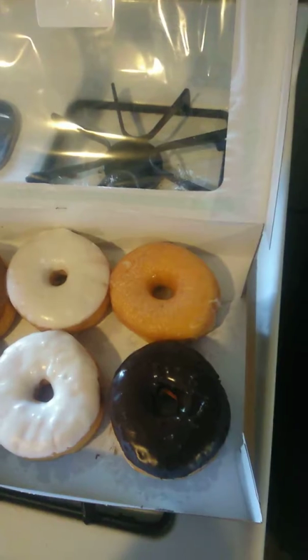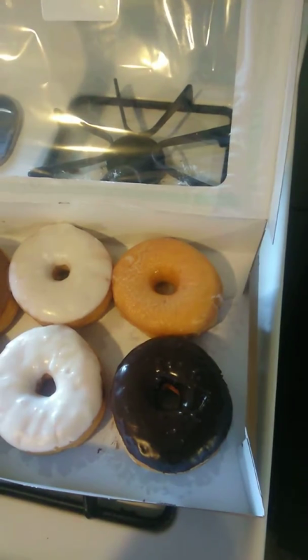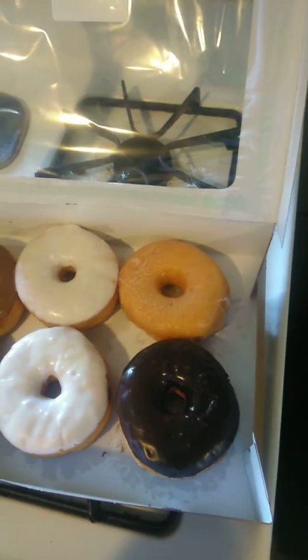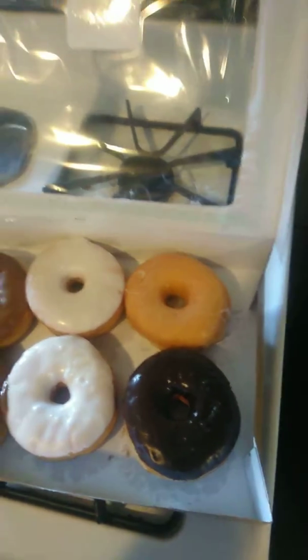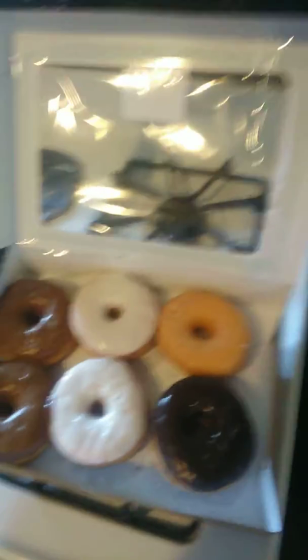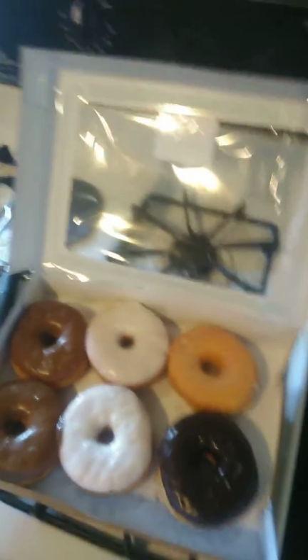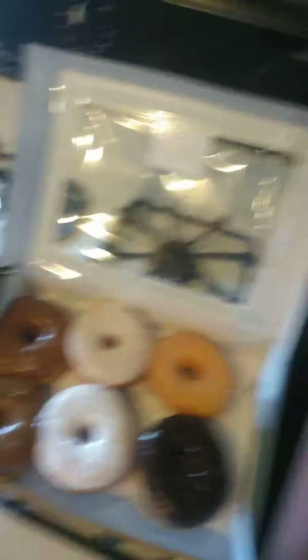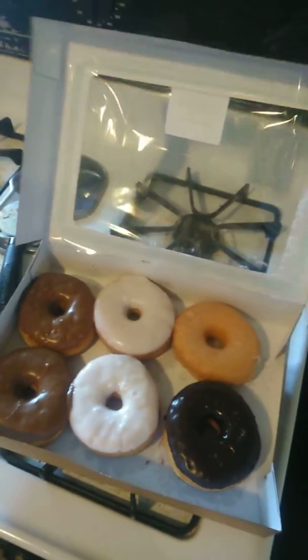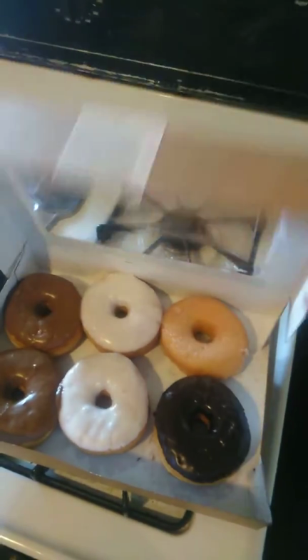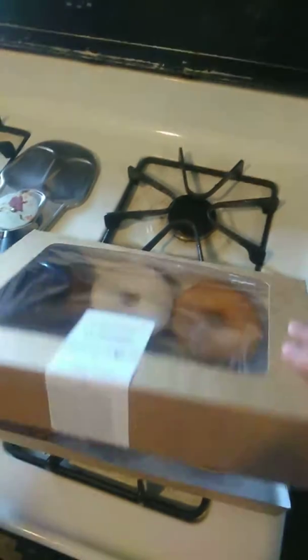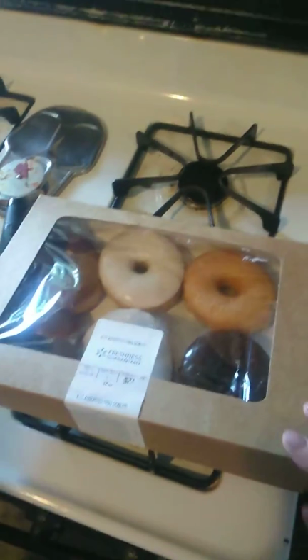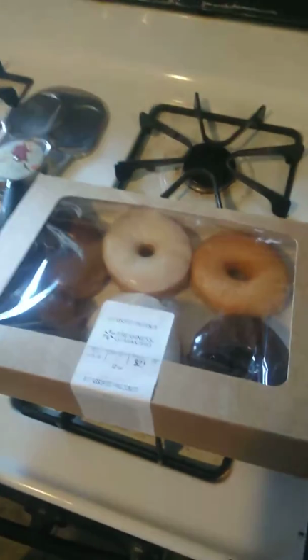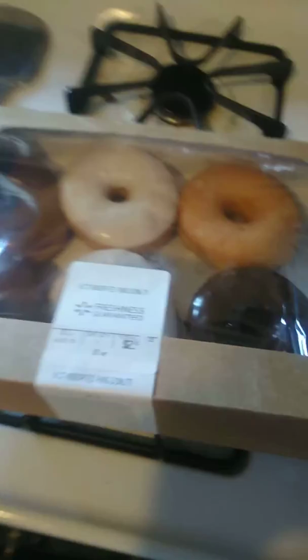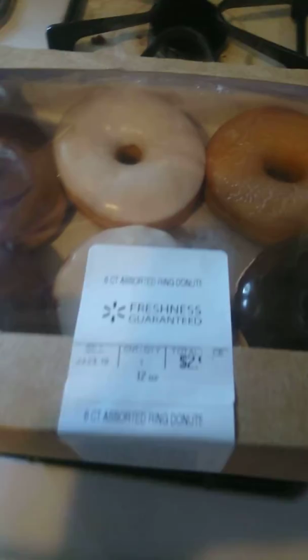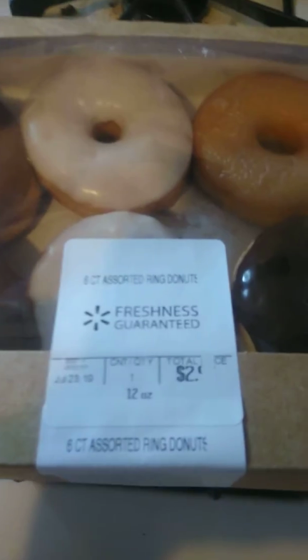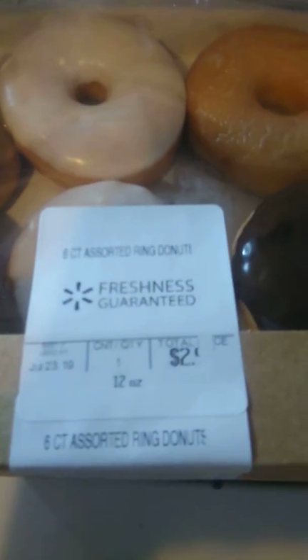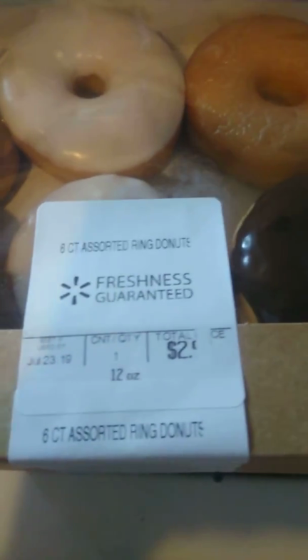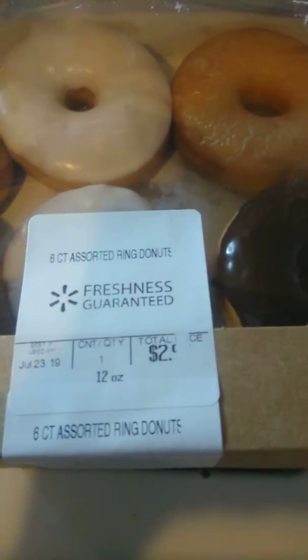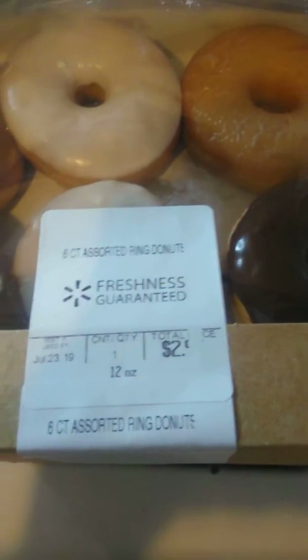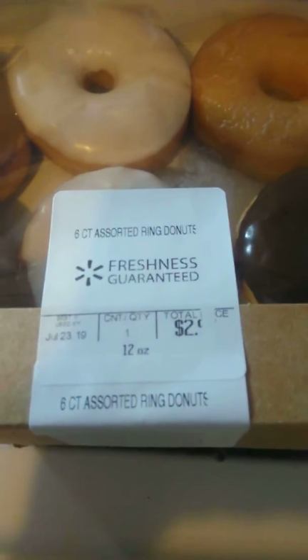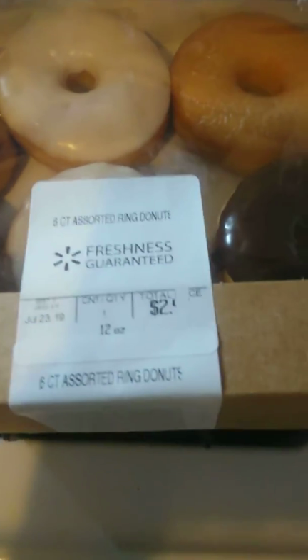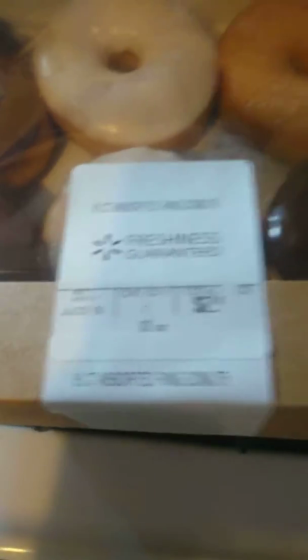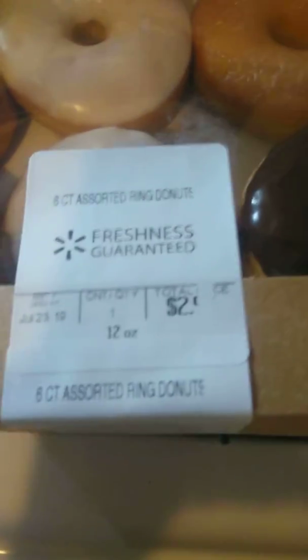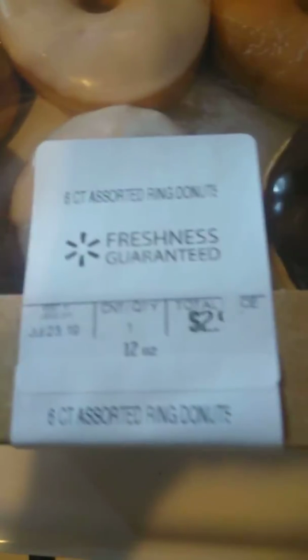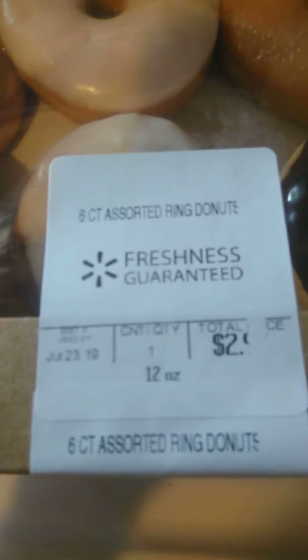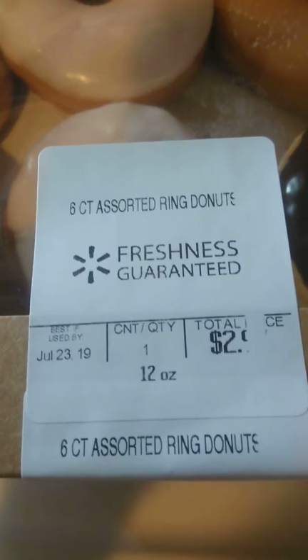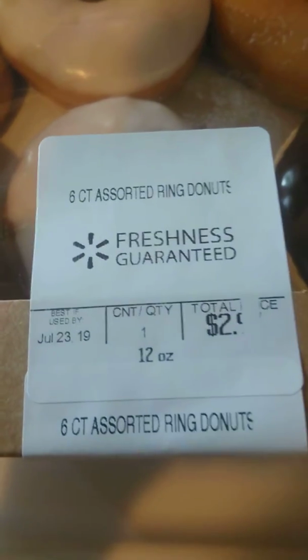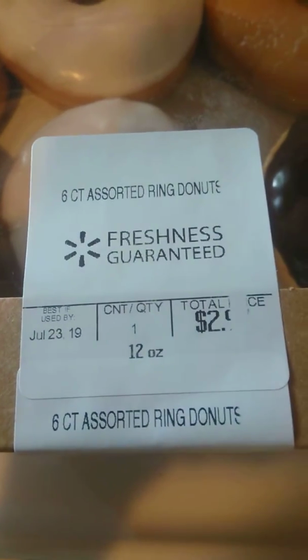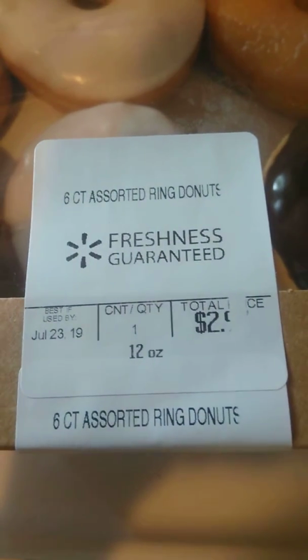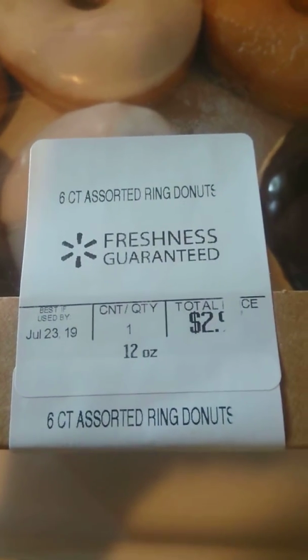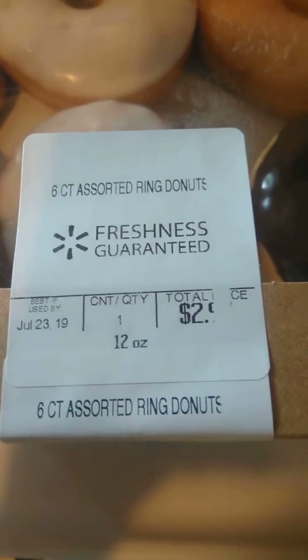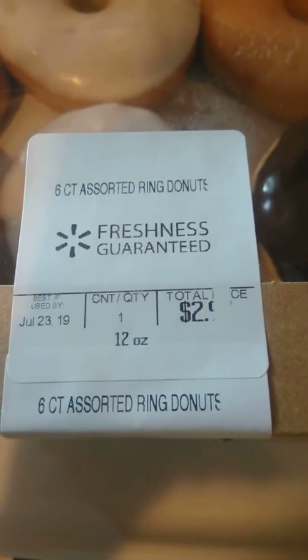Okay guys, I literally just opened this box. I got it yesterday at Walmart. You can see the date — best used by July 23rd.